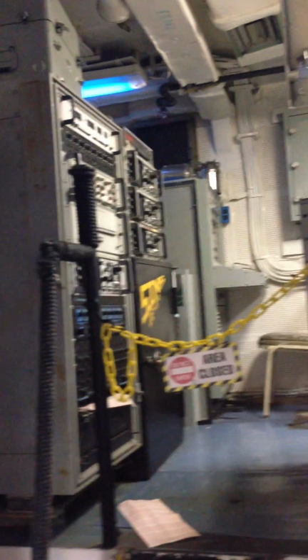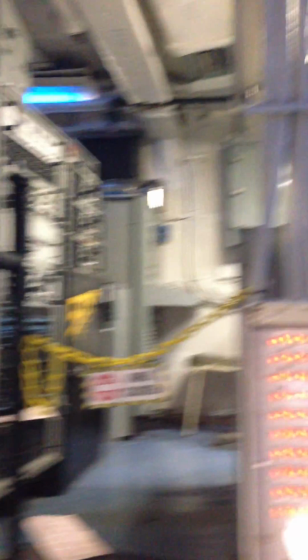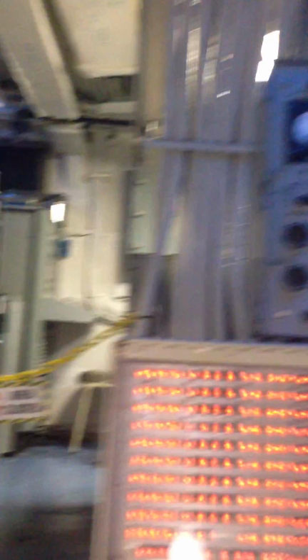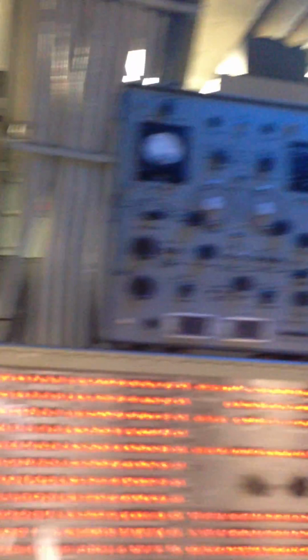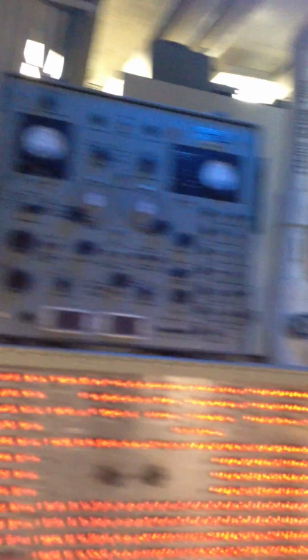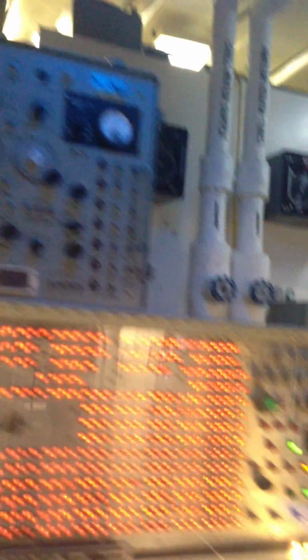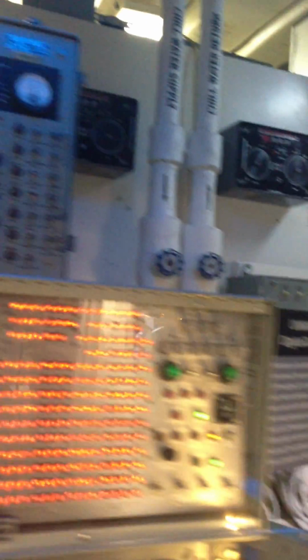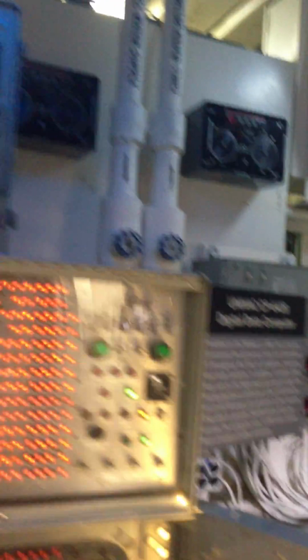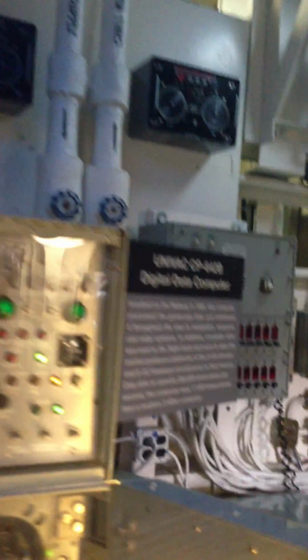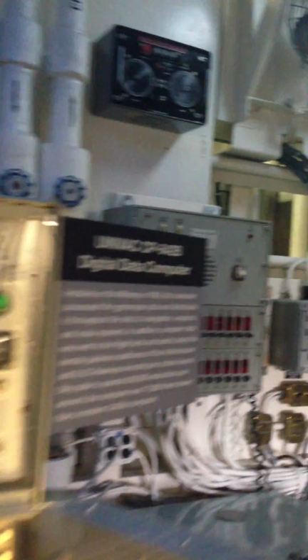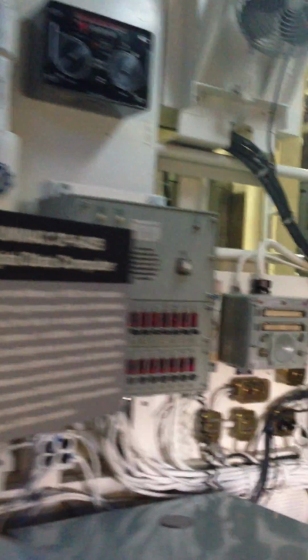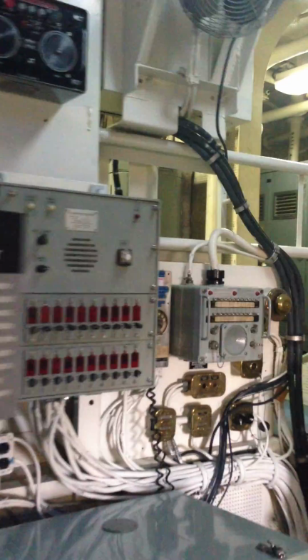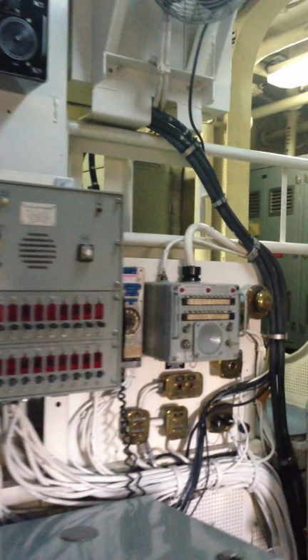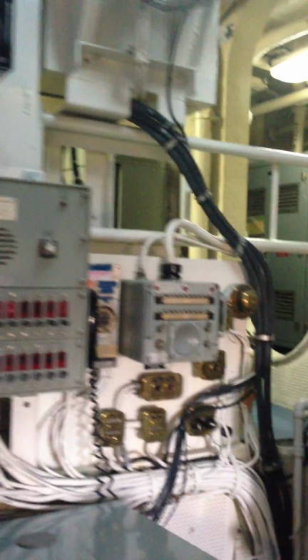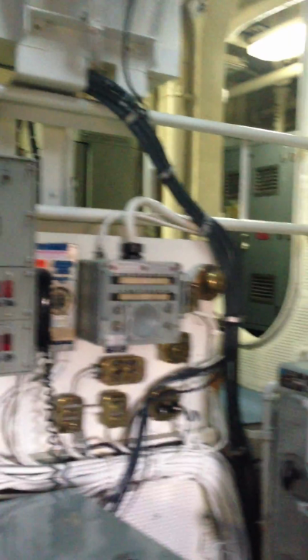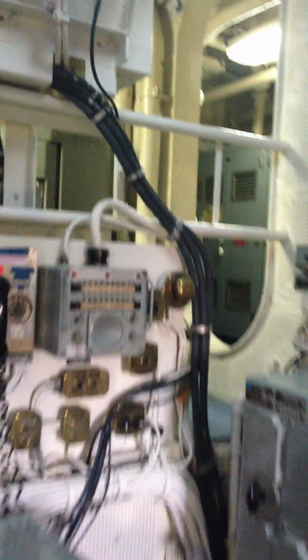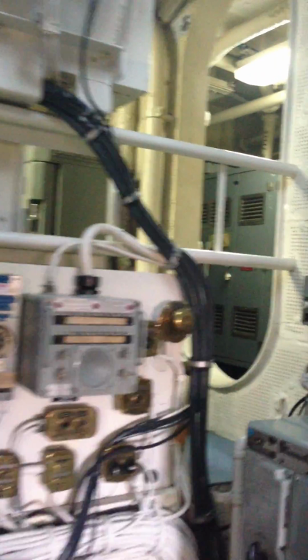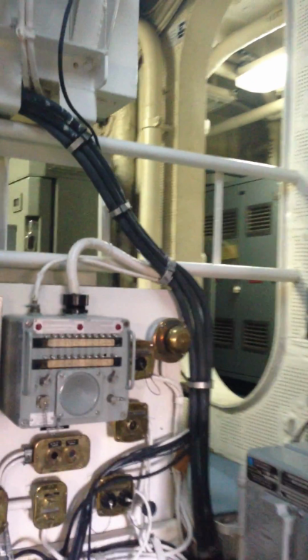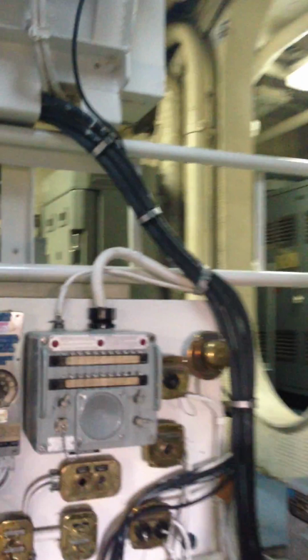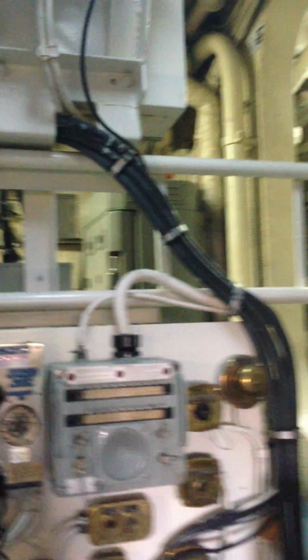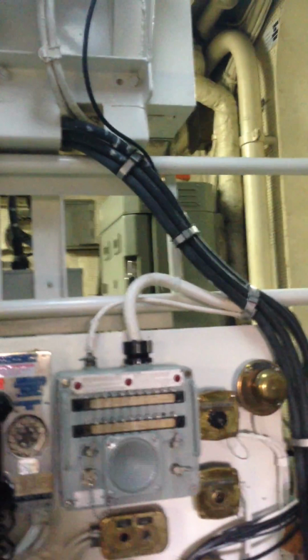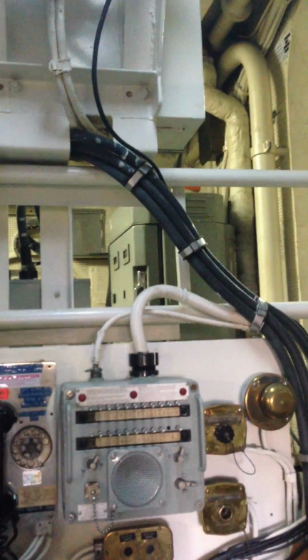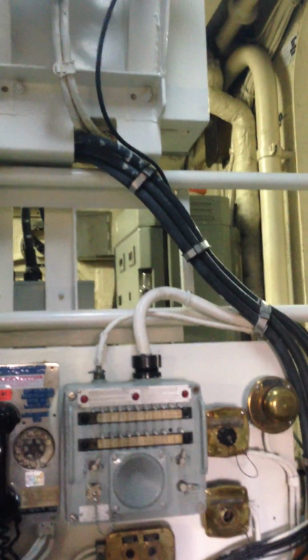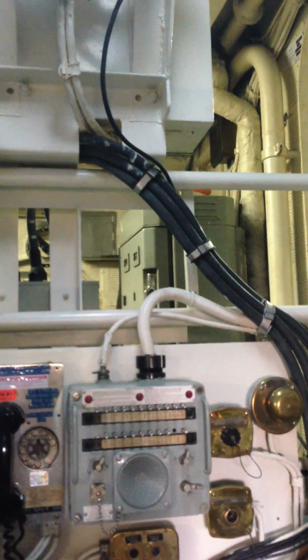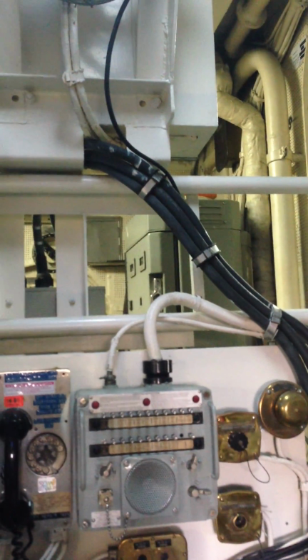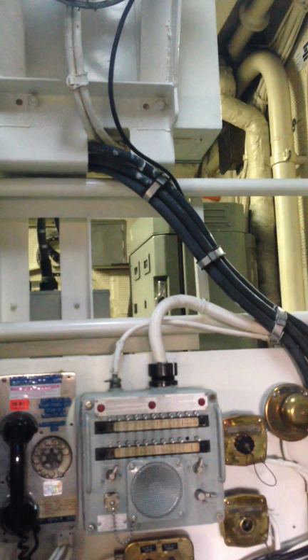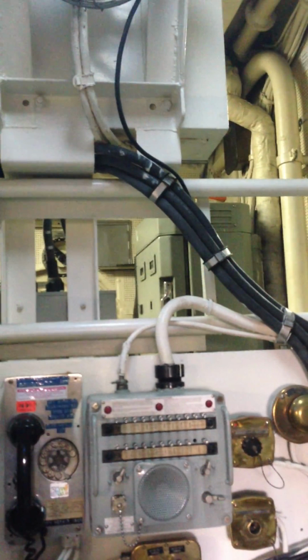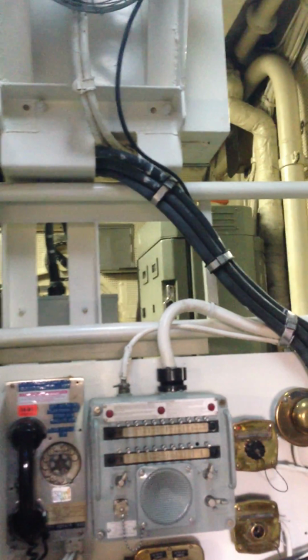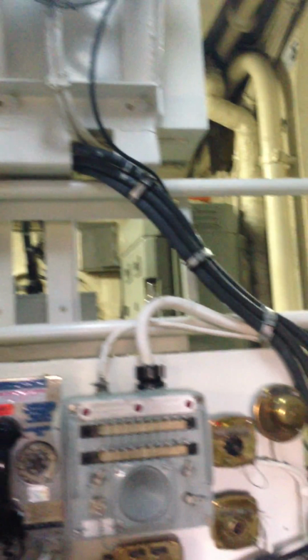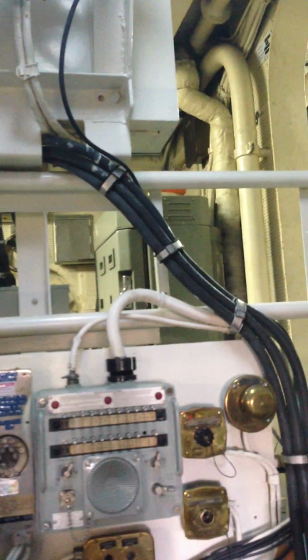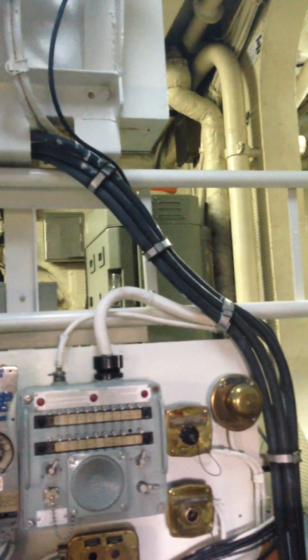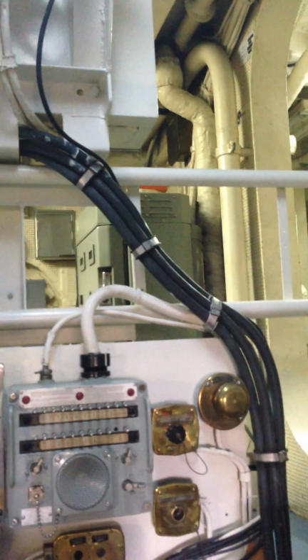You have to wonder how recently this was used, since this aircraft carrier was in service until 1992.